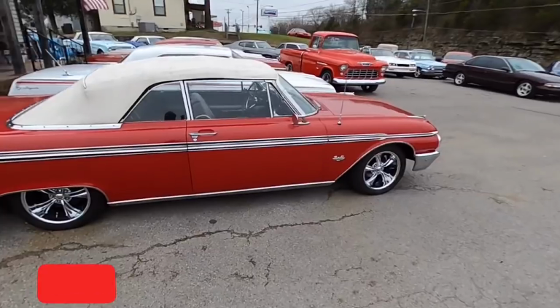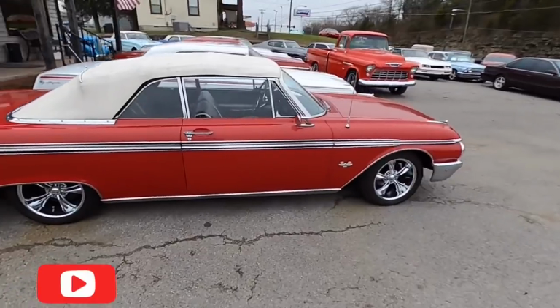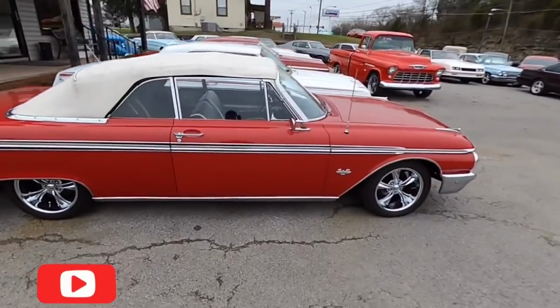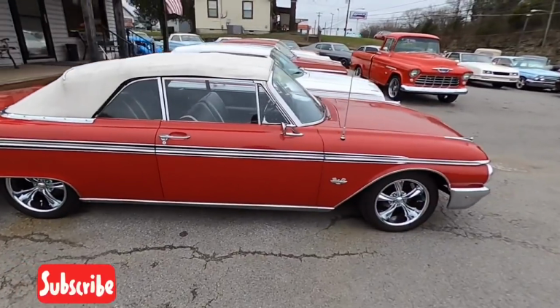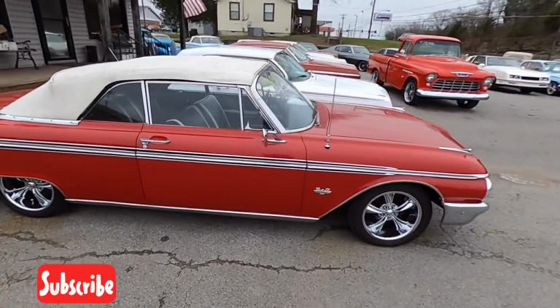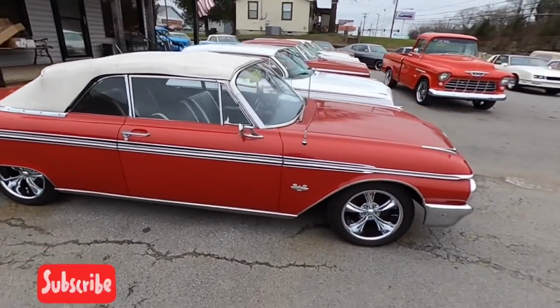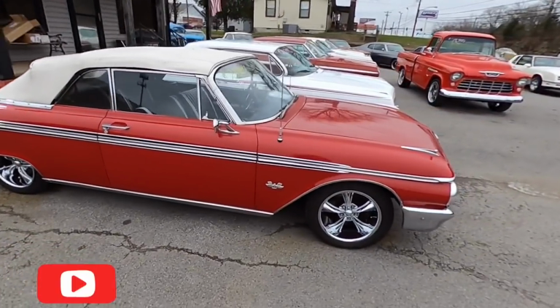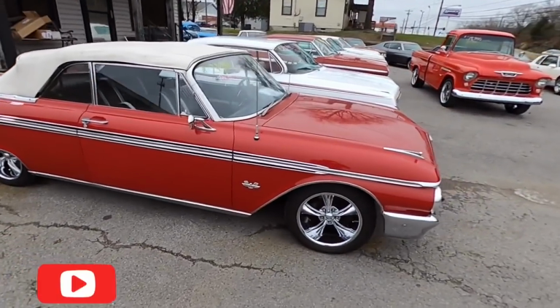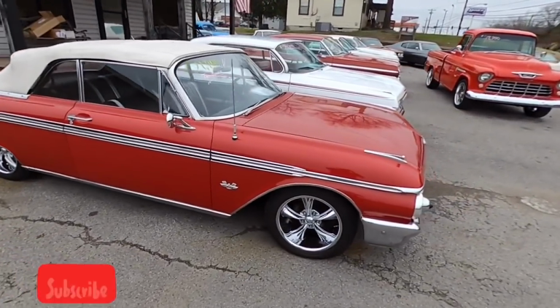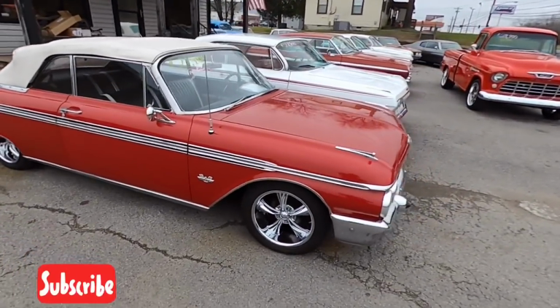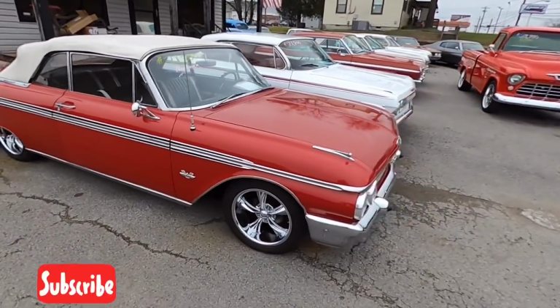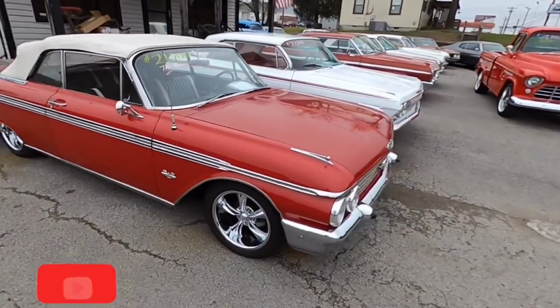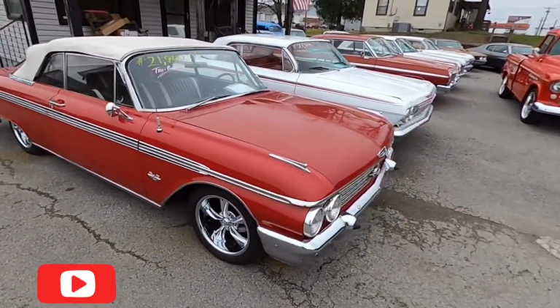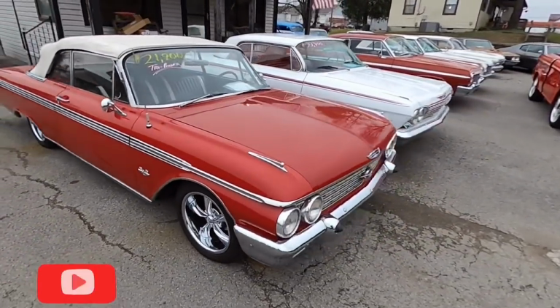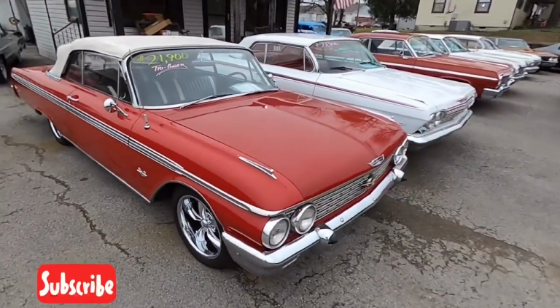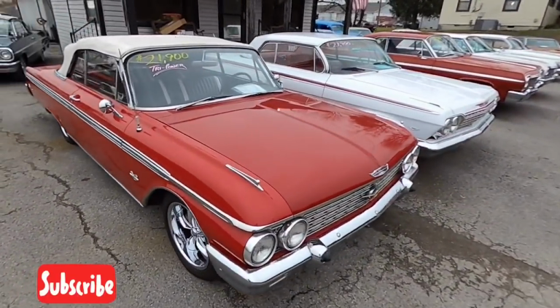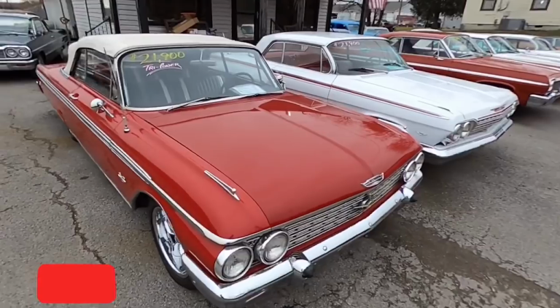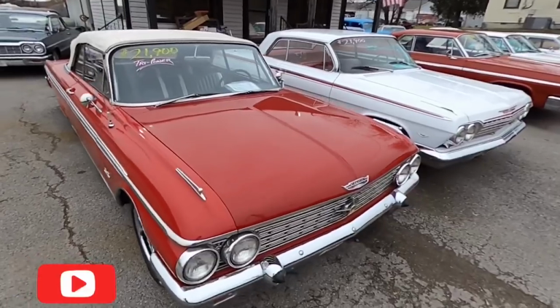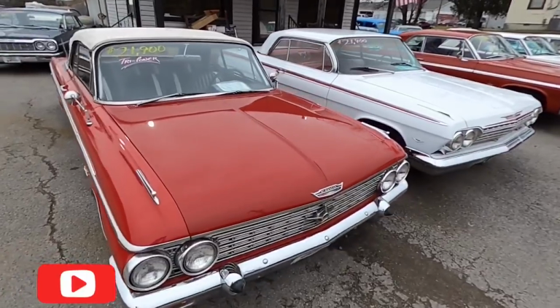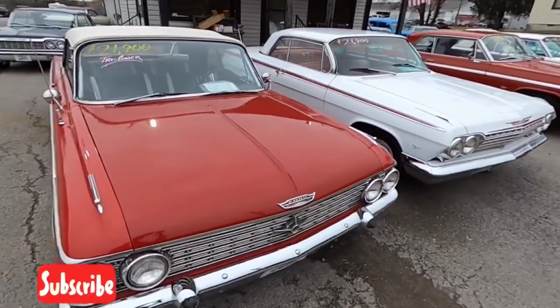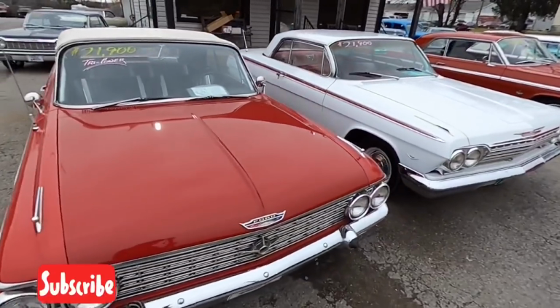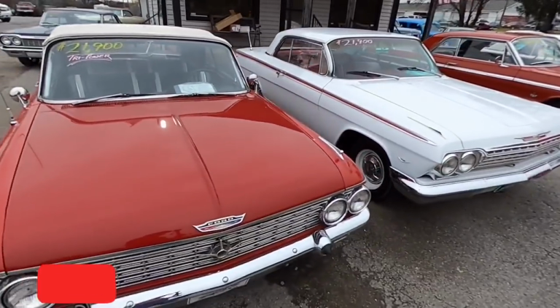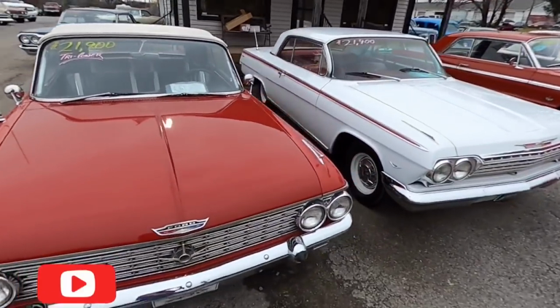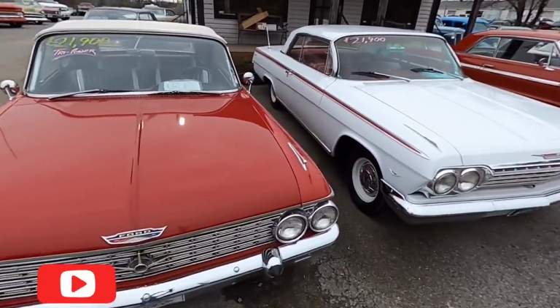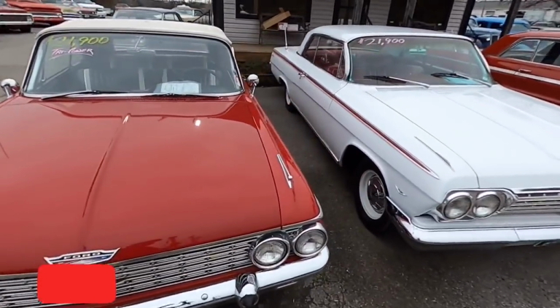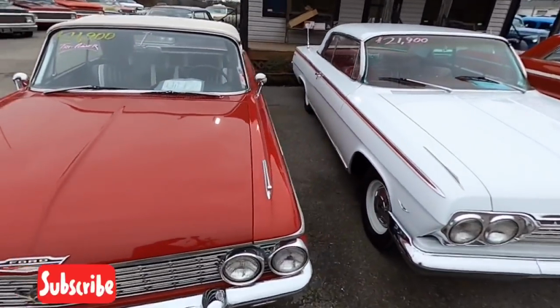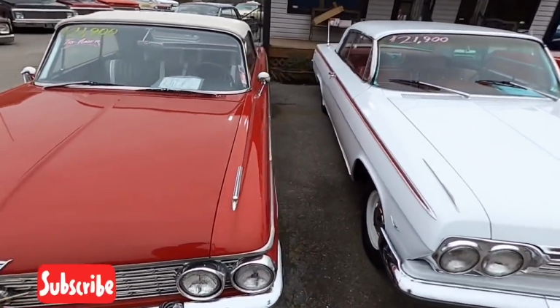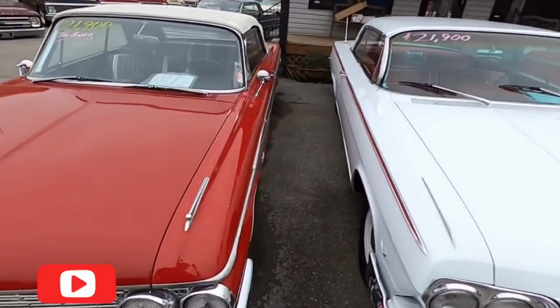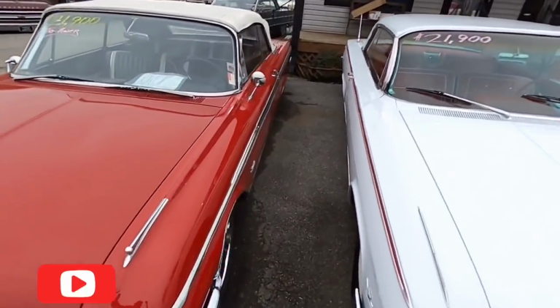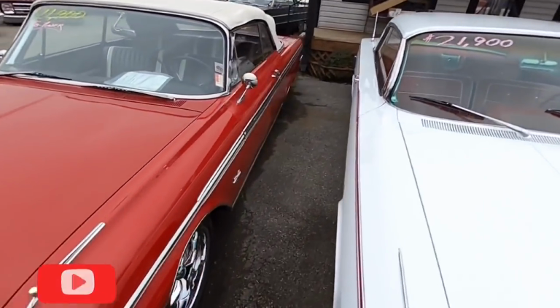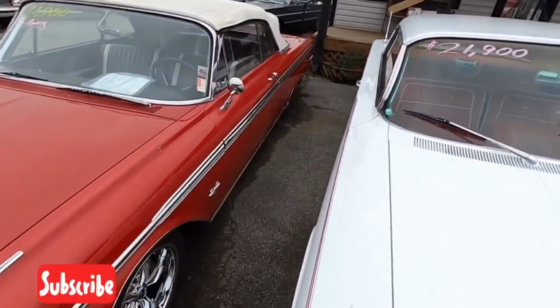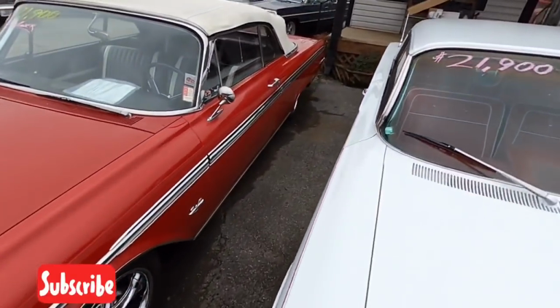Cut across before we start heading towards the back — got an old Galaxy Sunliner 500 with a three-carb setup, $21,900. Think that was a '62 model.